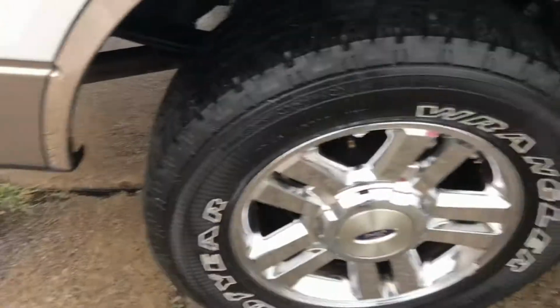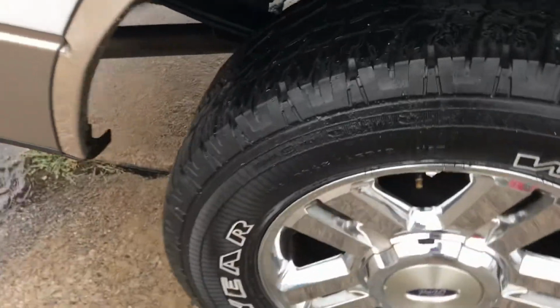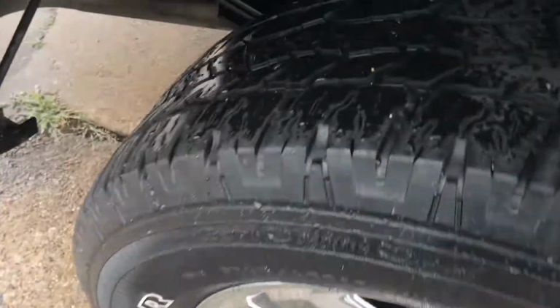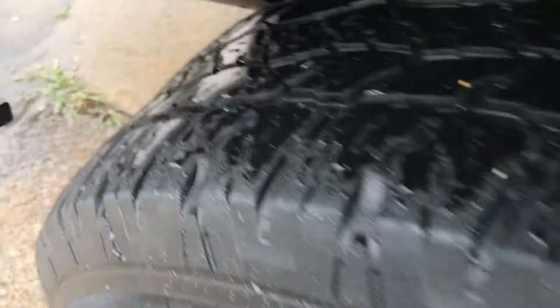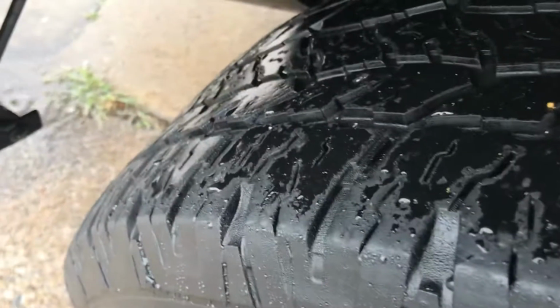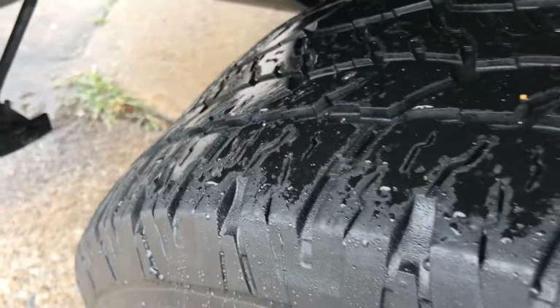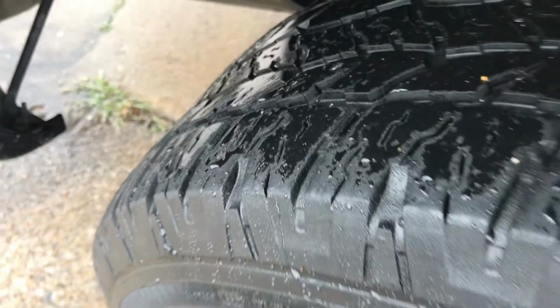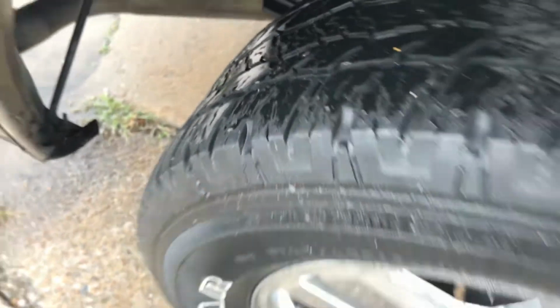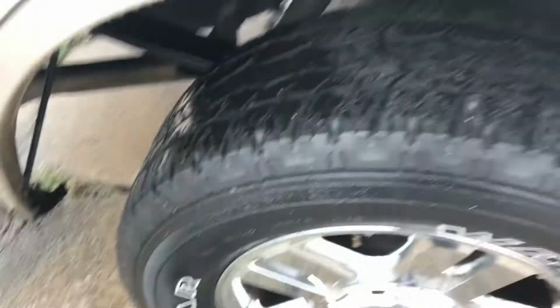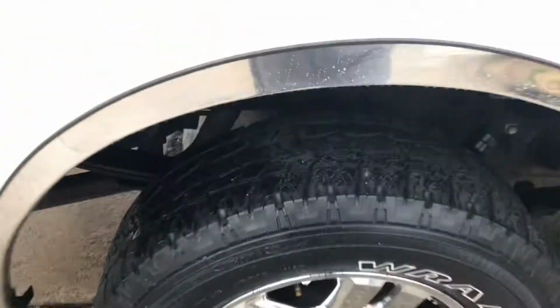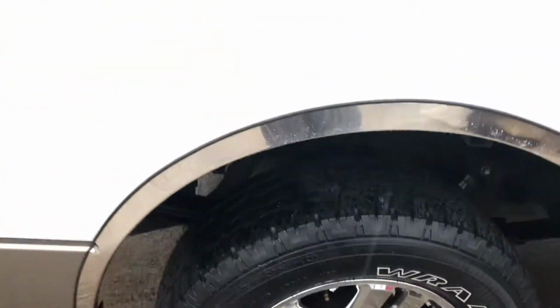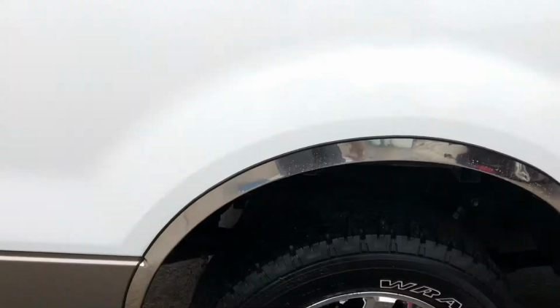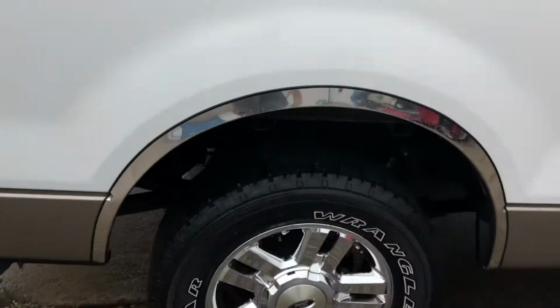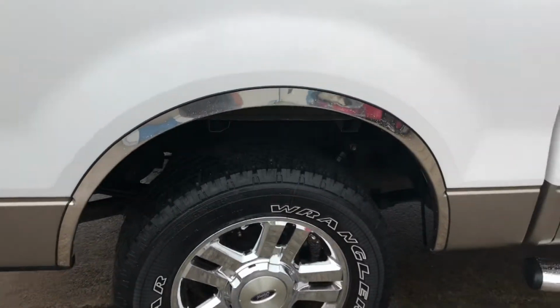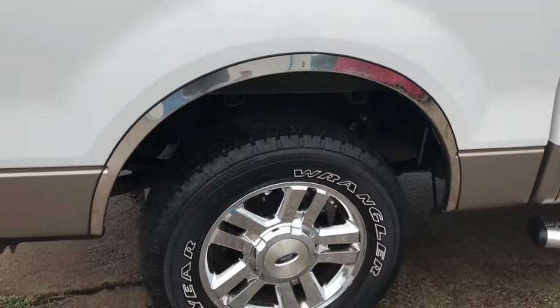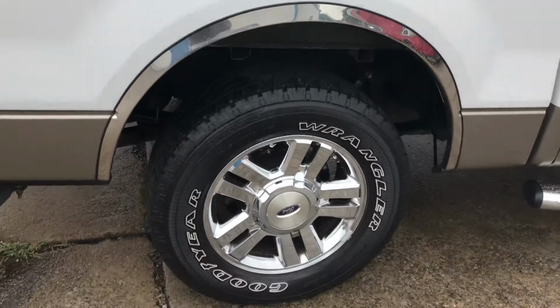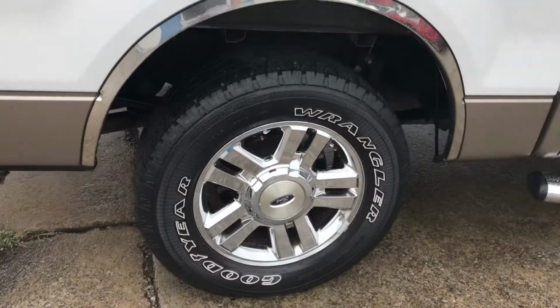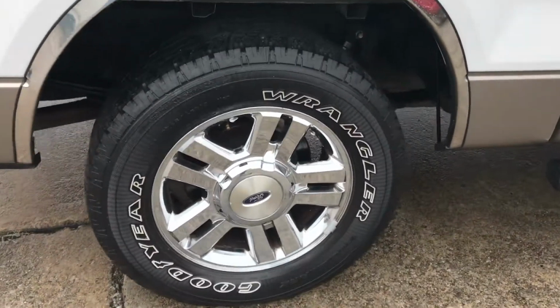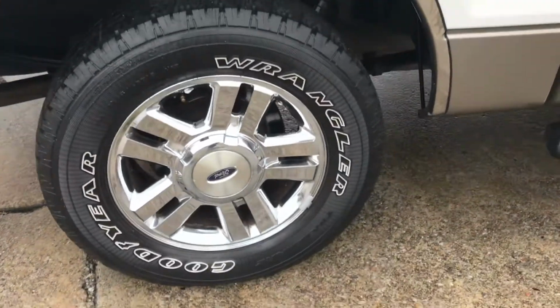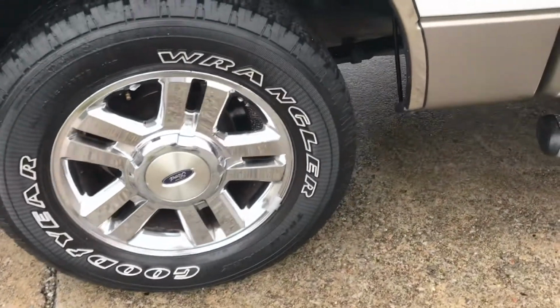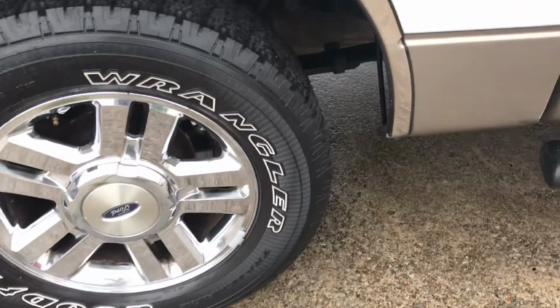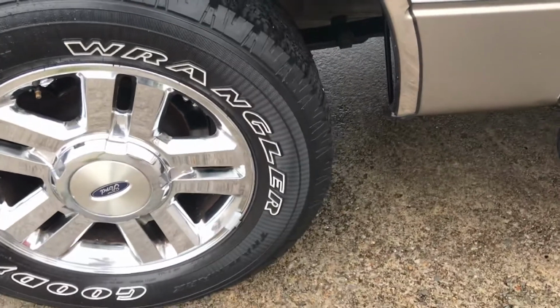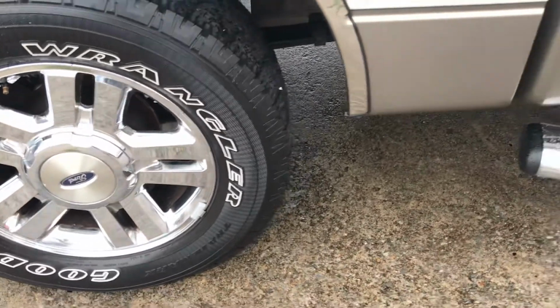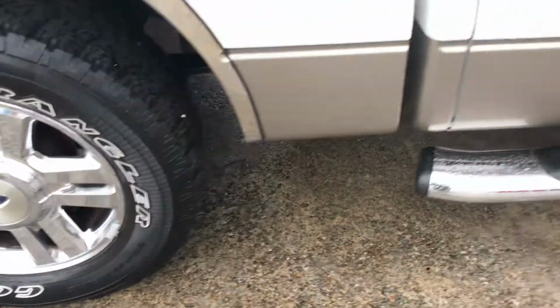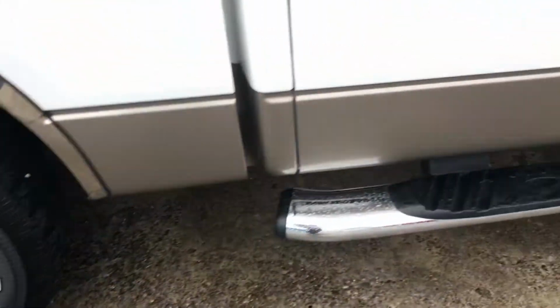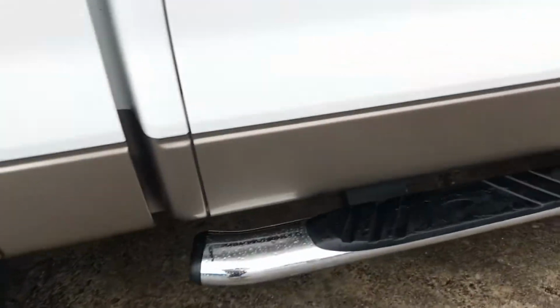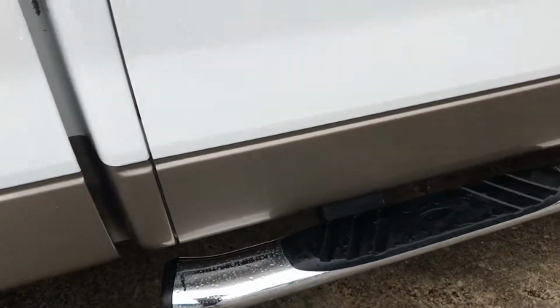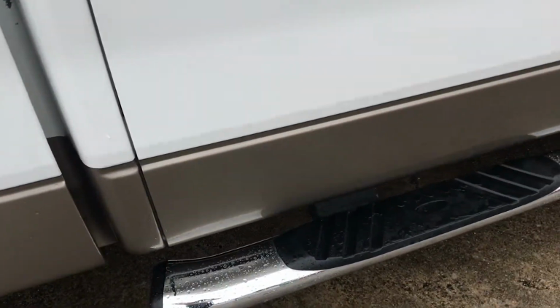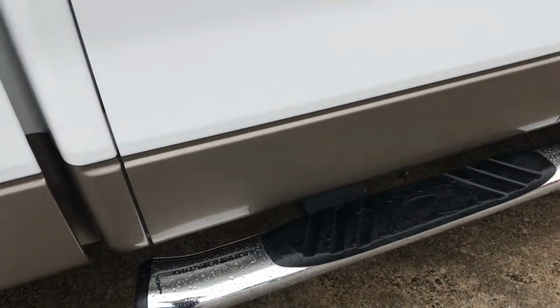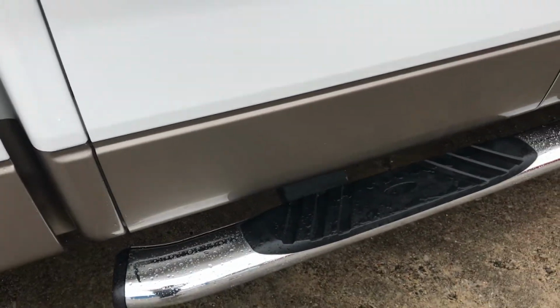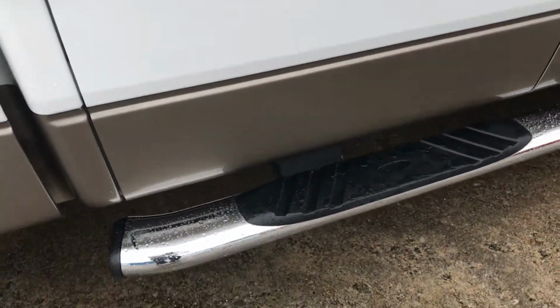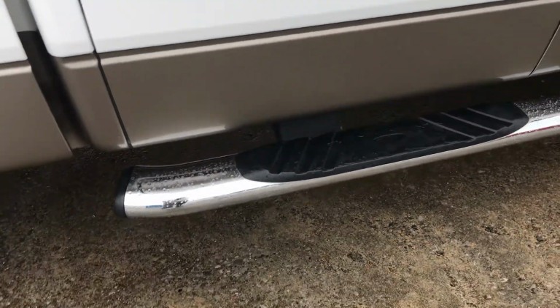Over here on the passenger side you can see just a little bit of dipping on the tire as well. So you do have a little bit more of a howl when you're driving down the road, but it's coming from that. All the wheels are in really good shape — I don't see much pitting or anything like that going on.